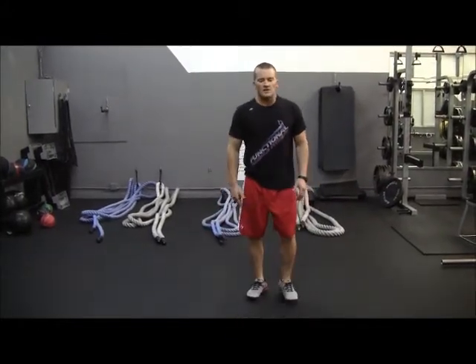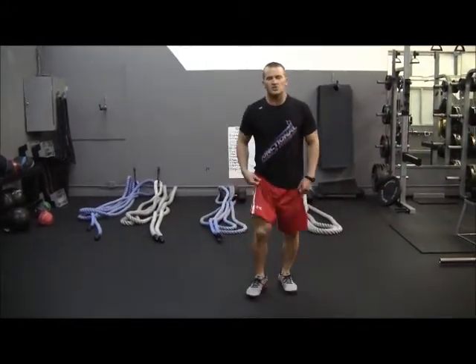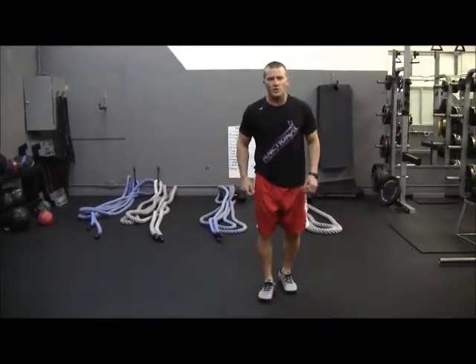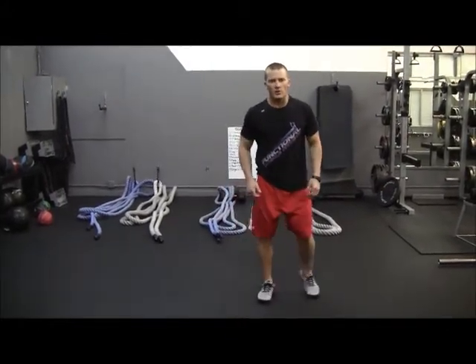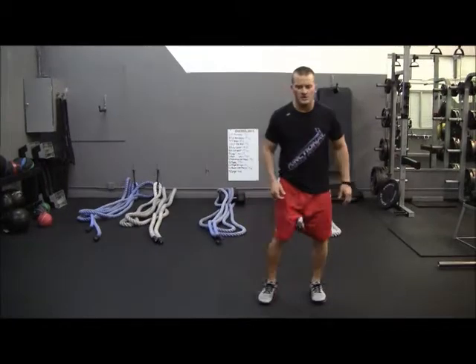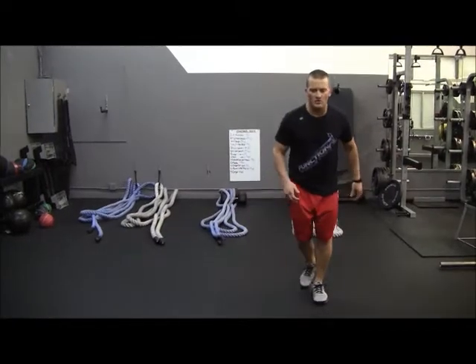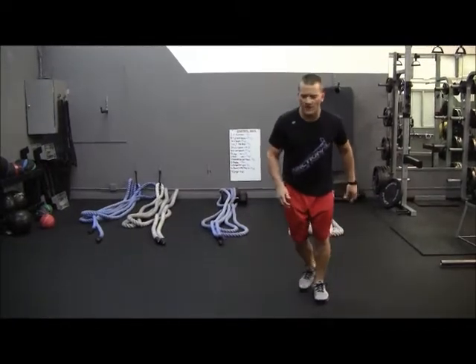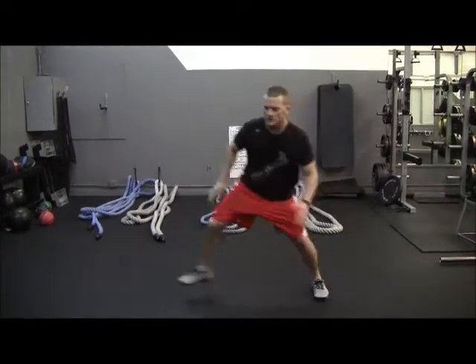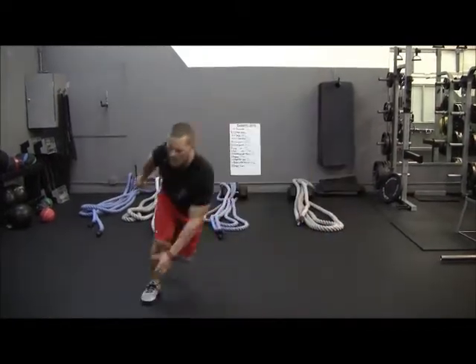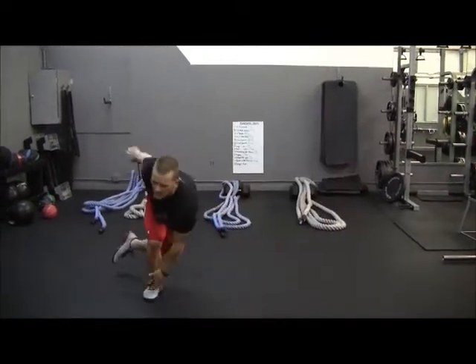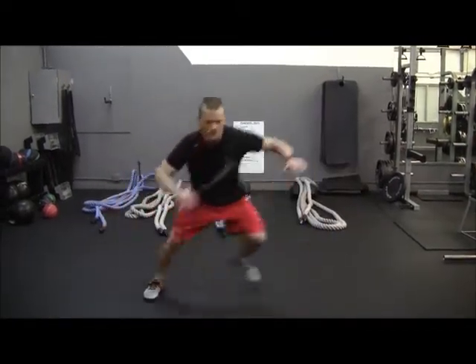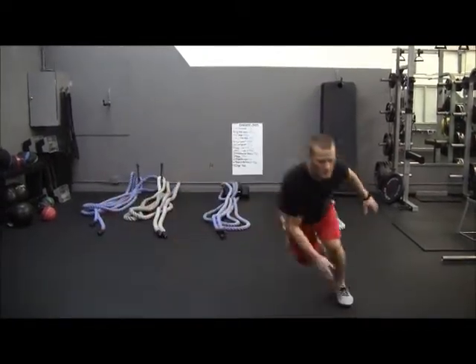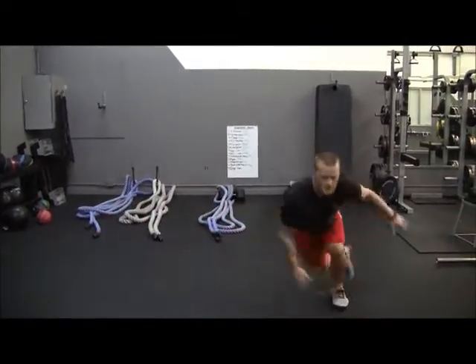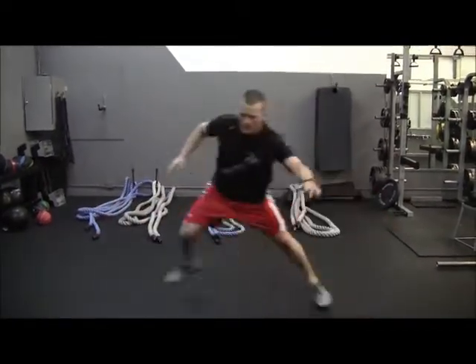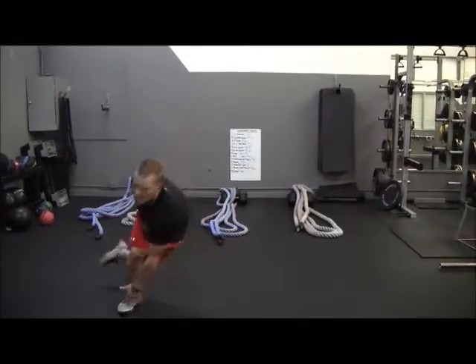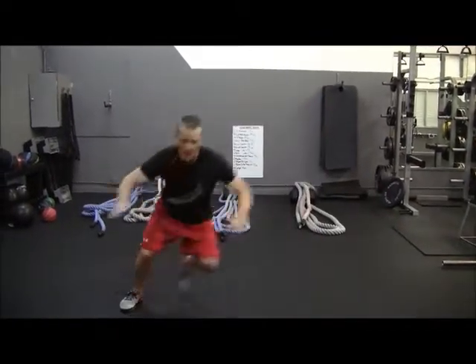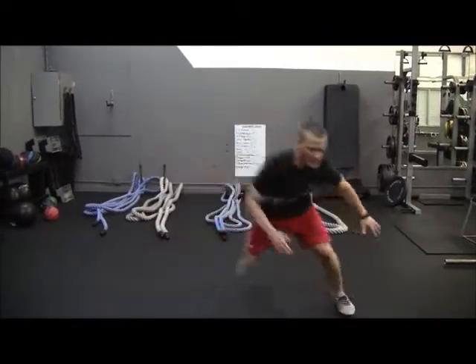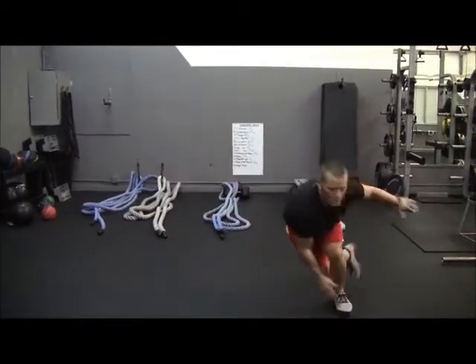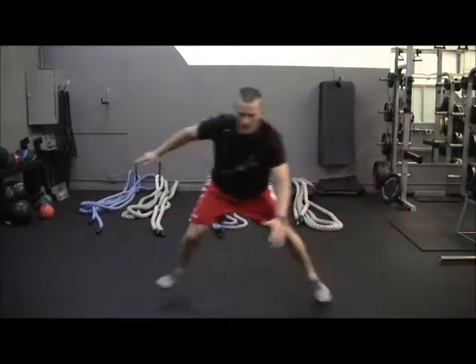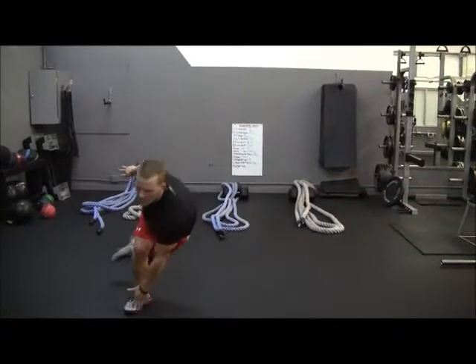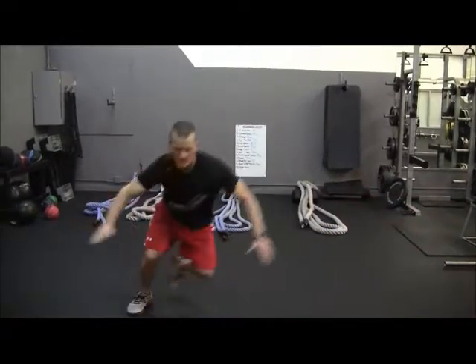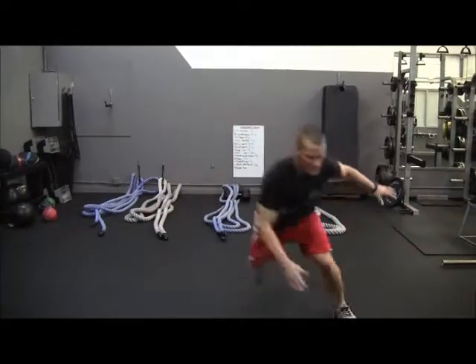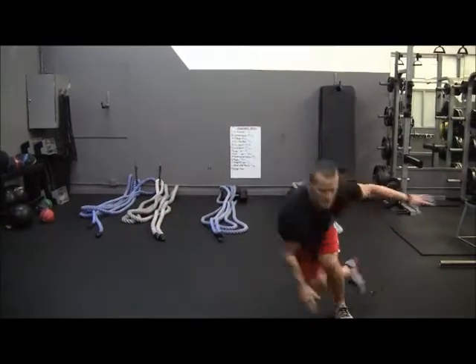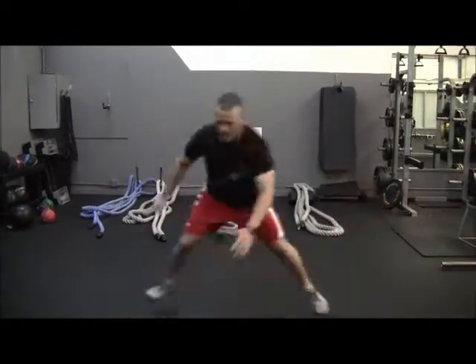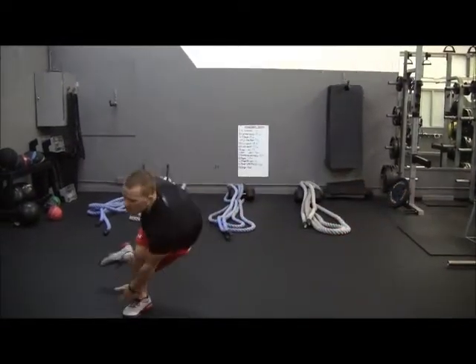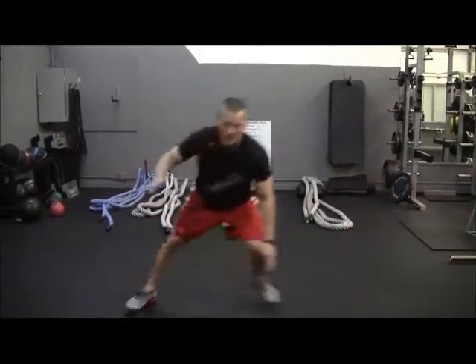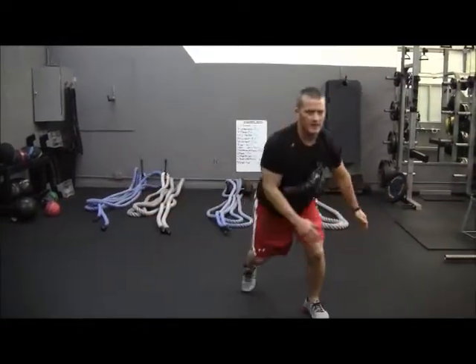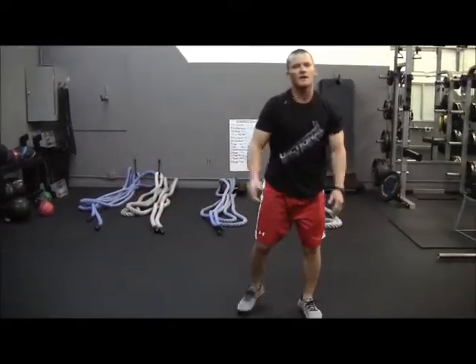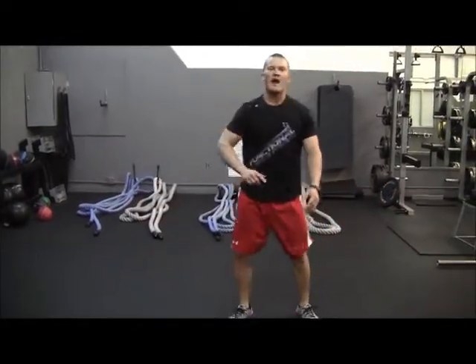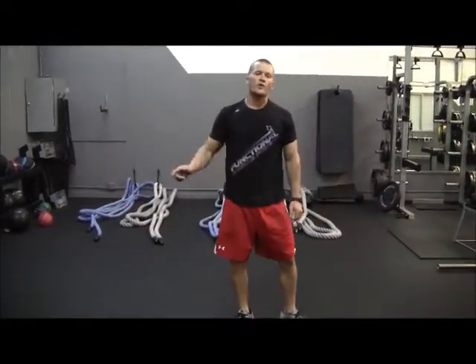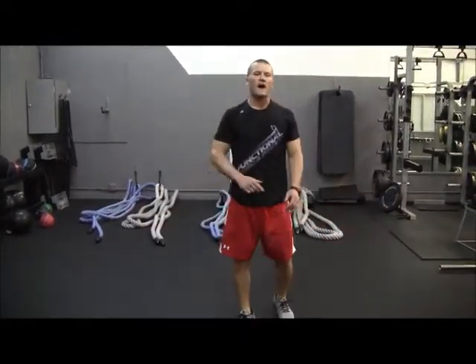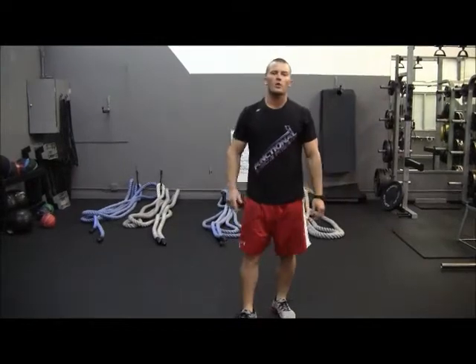Let me just show you a couple reps. I'm going to start left, jump, touch — touch. Speed up: touch, touch, touch, touch, touch. Back and forth, back and forth.